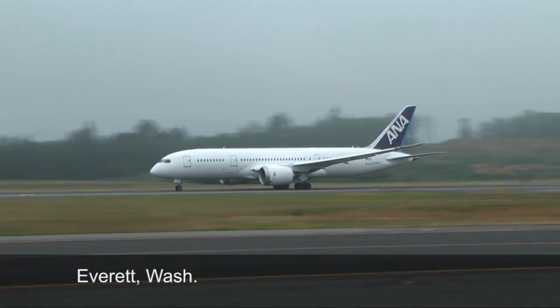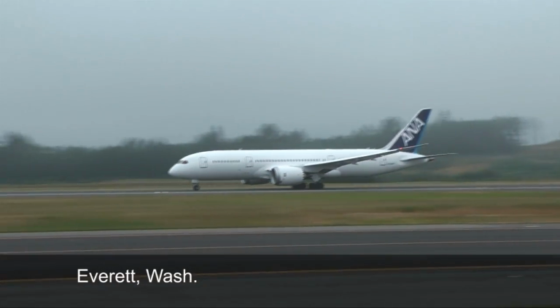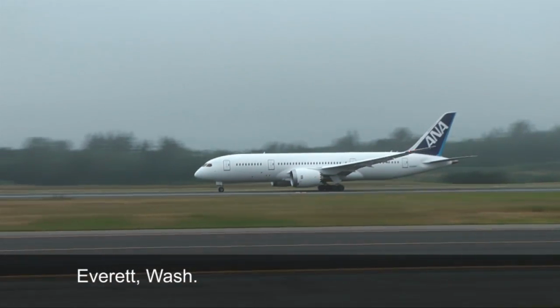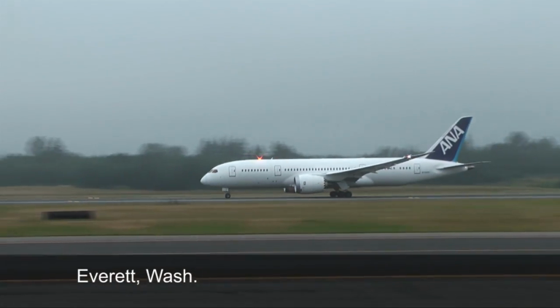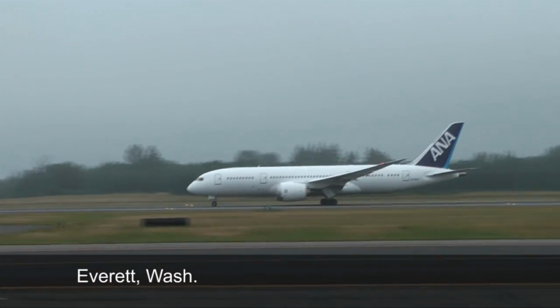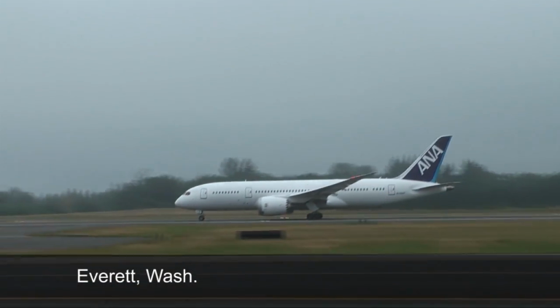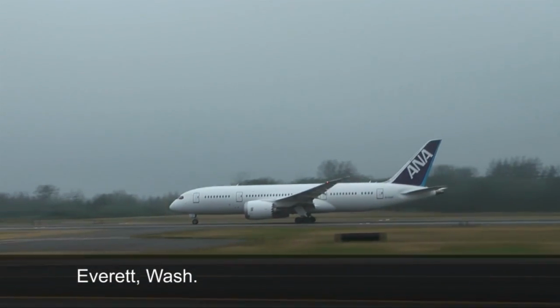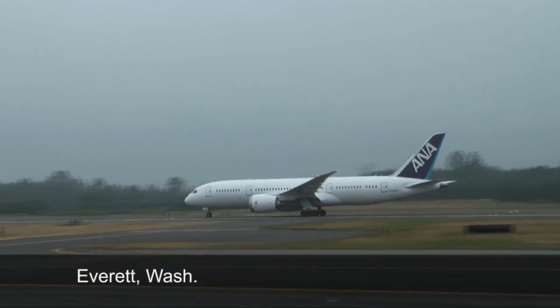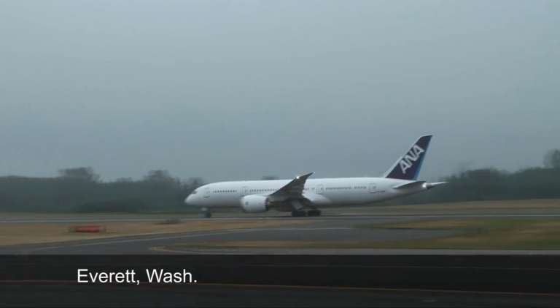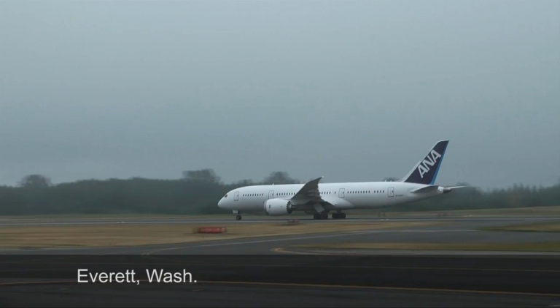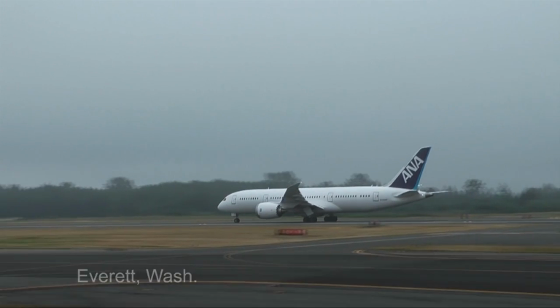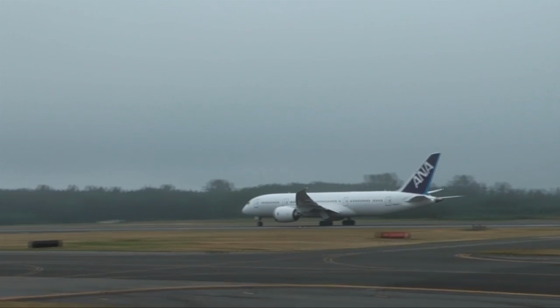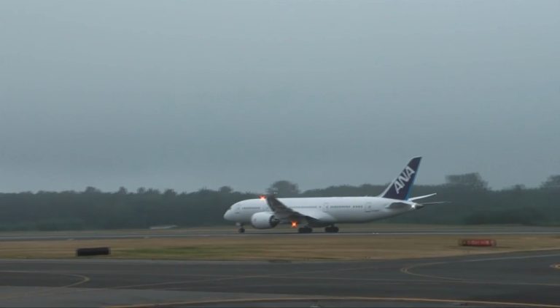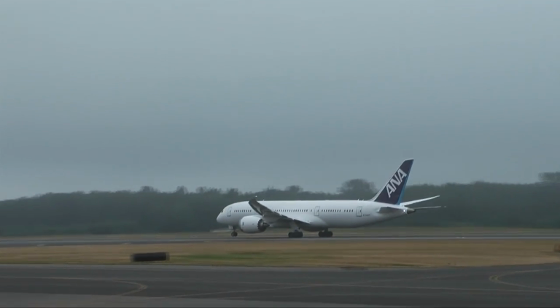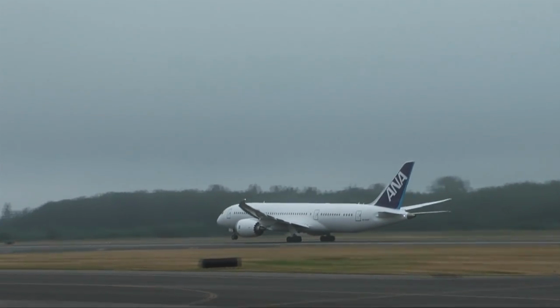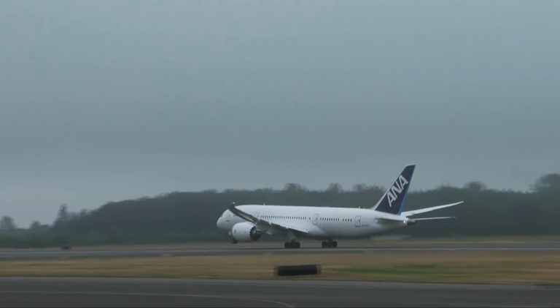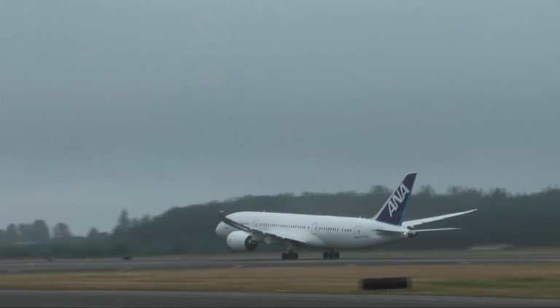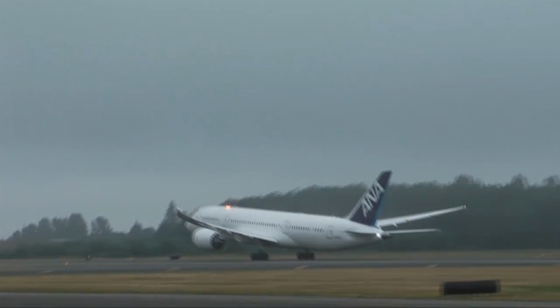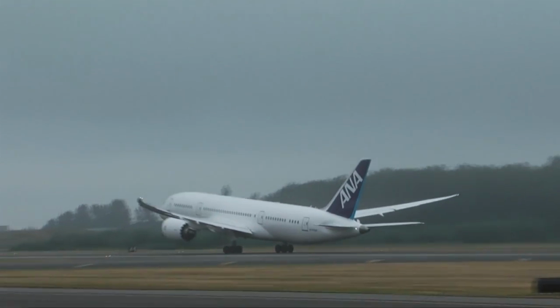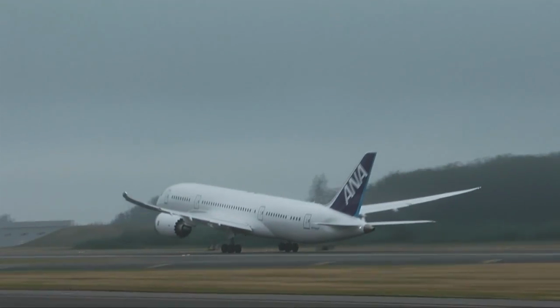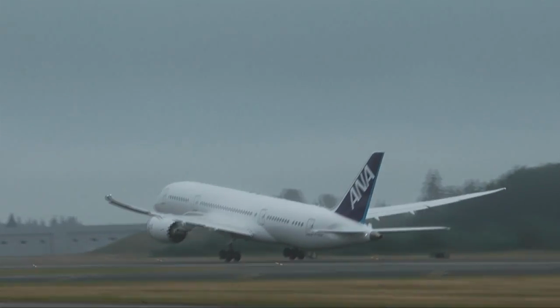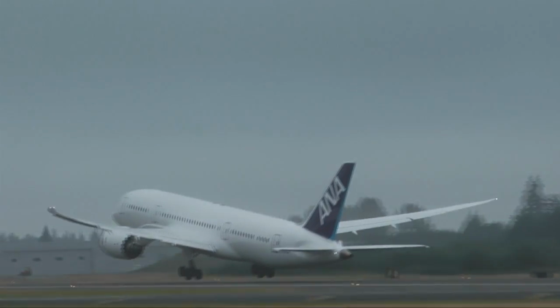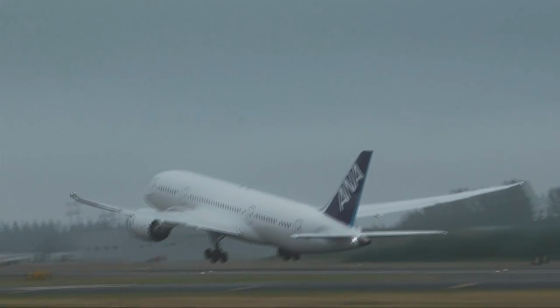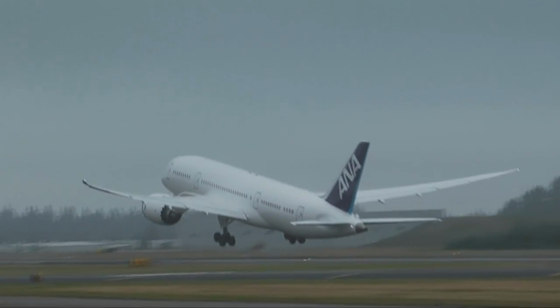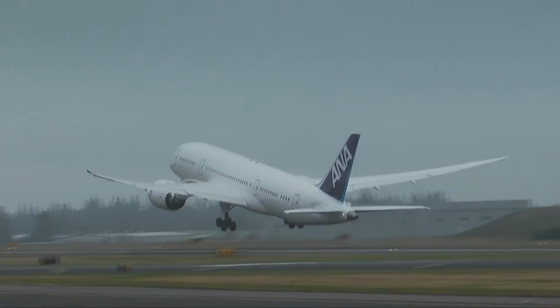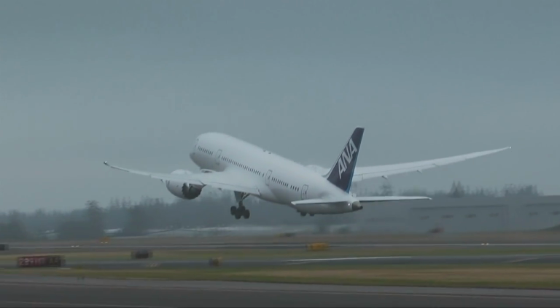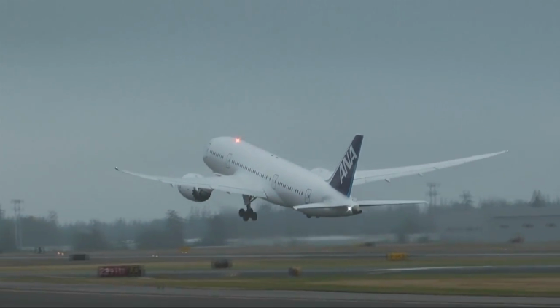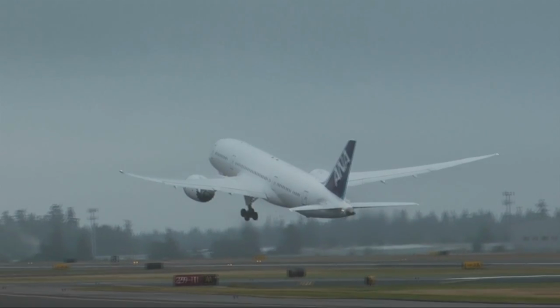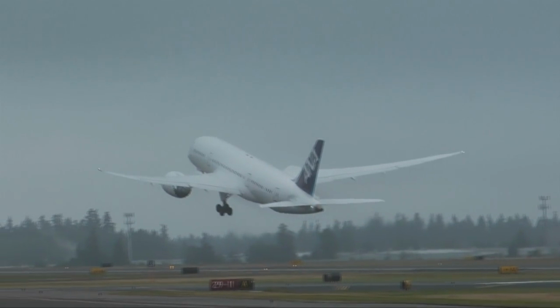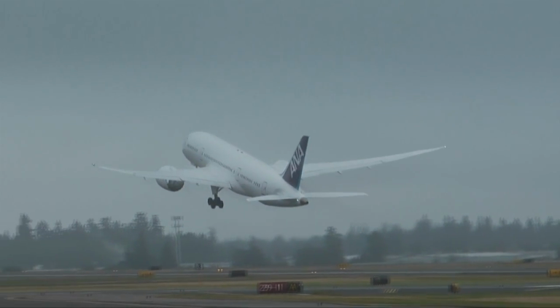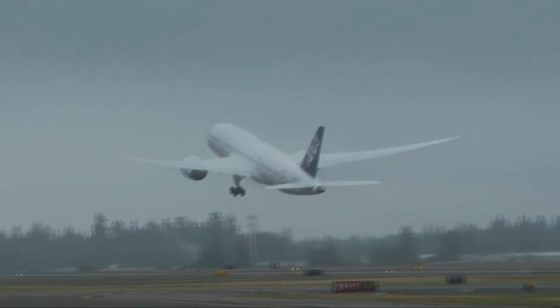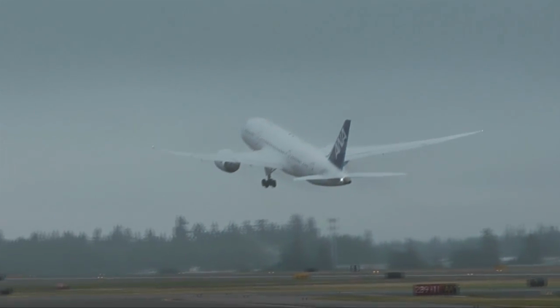Just as the fog rolls in, the team sets off from Everett, Washington to complete function and reliability testing, where they'll put the airplane through more airline situations.